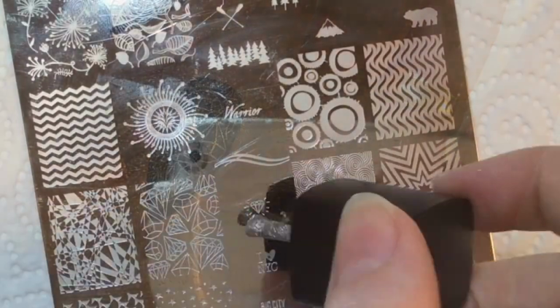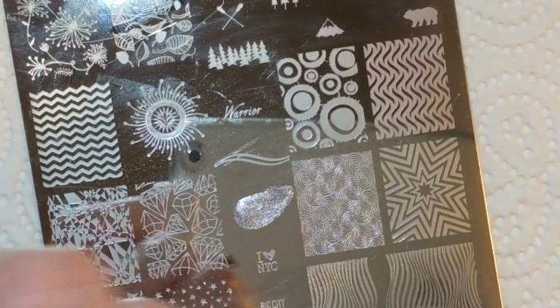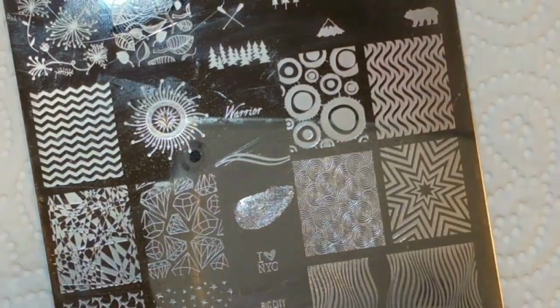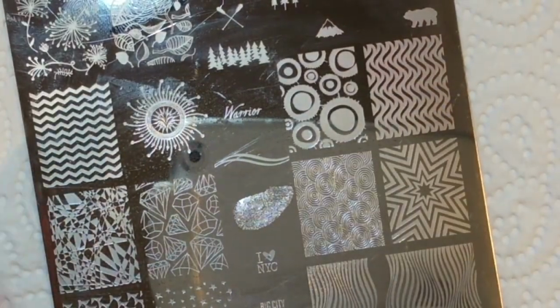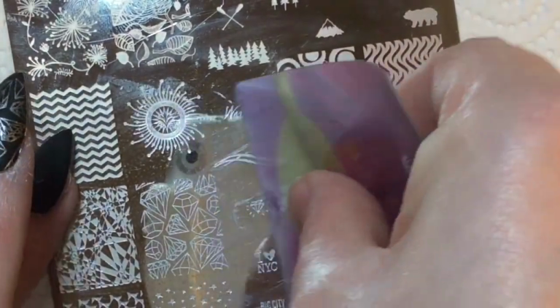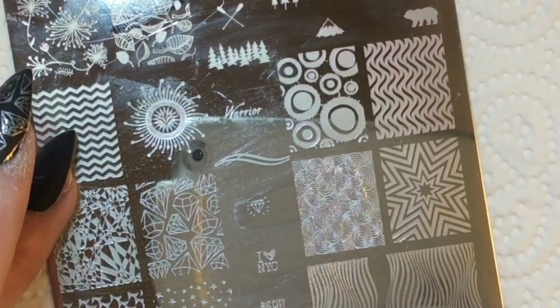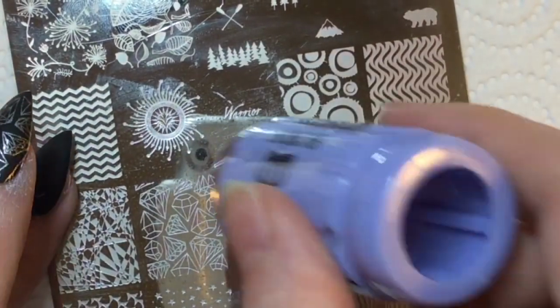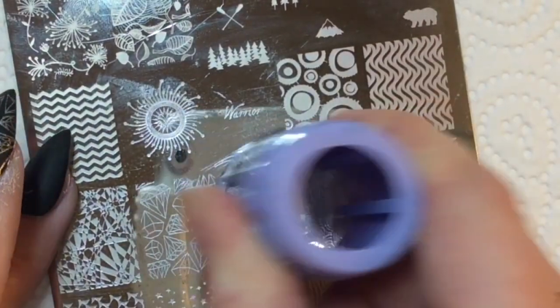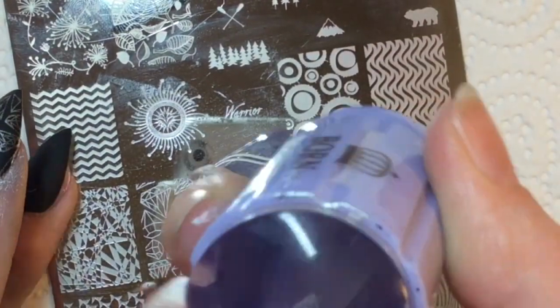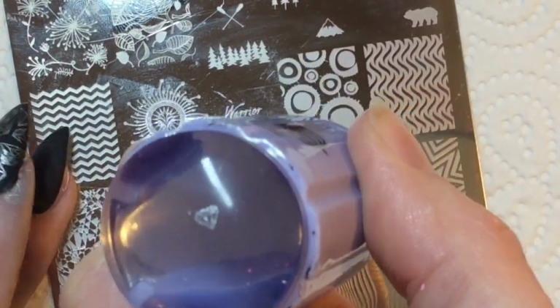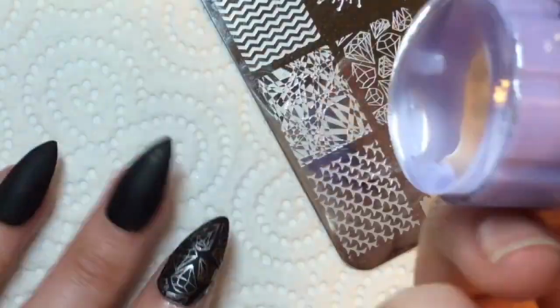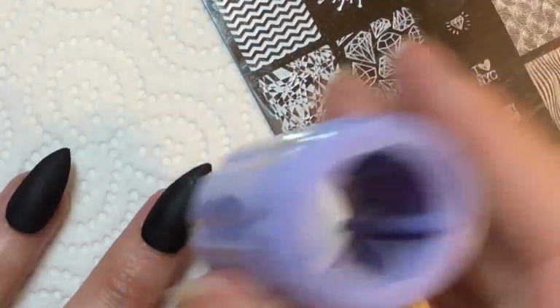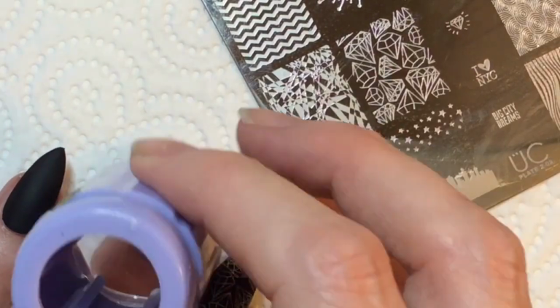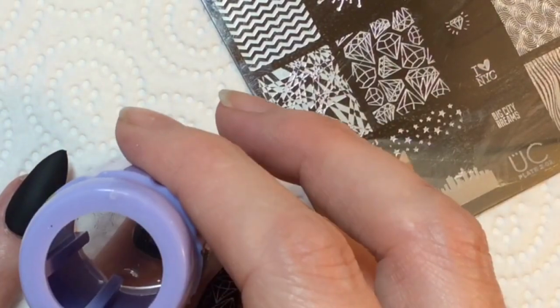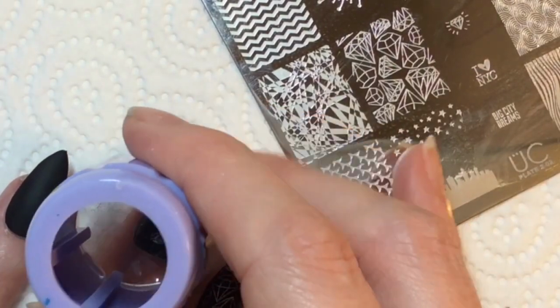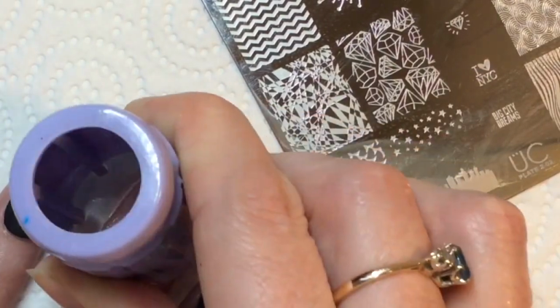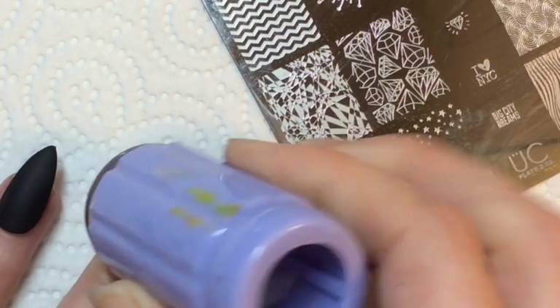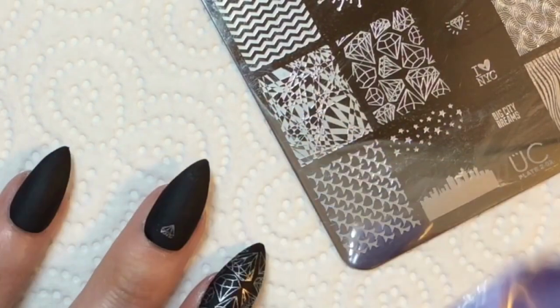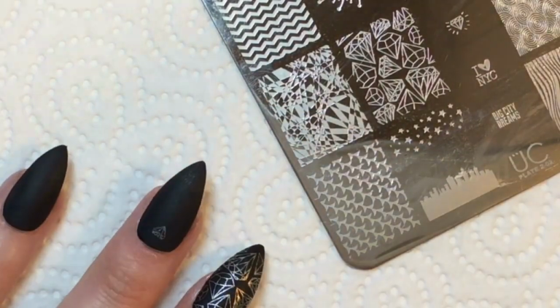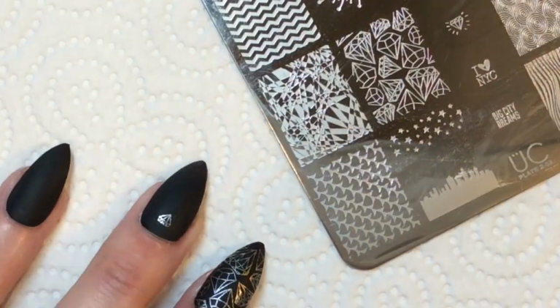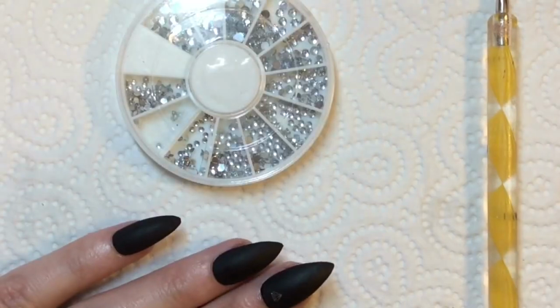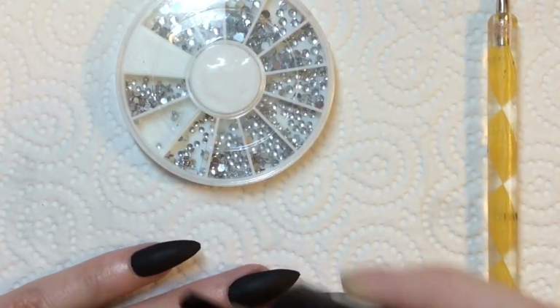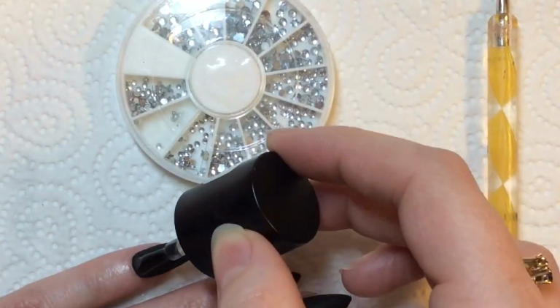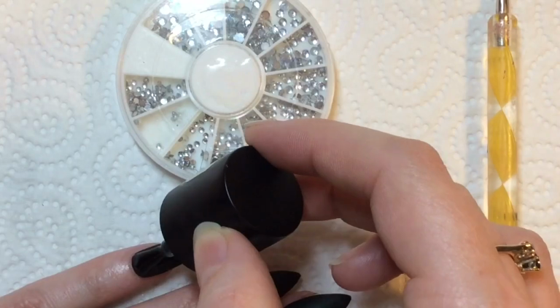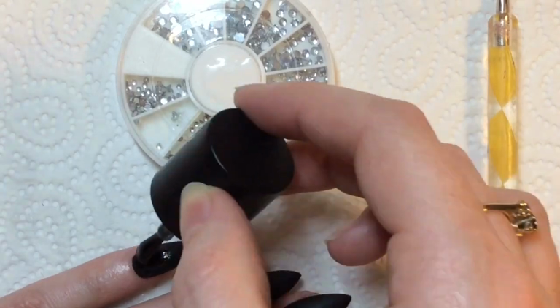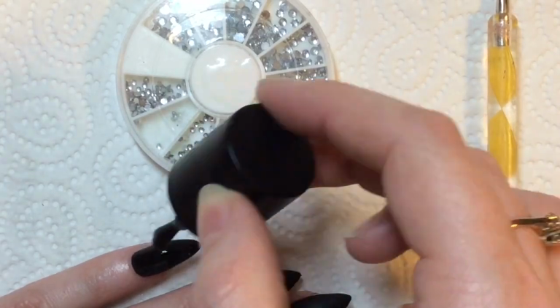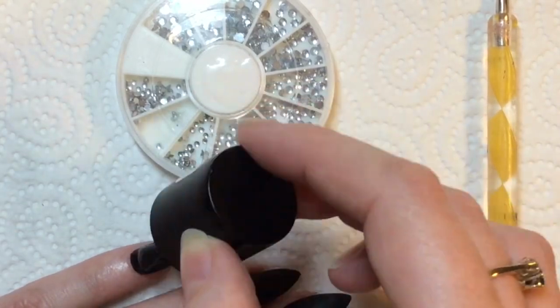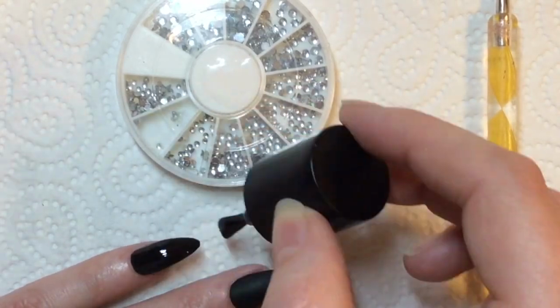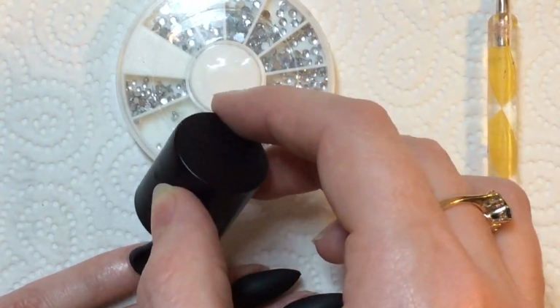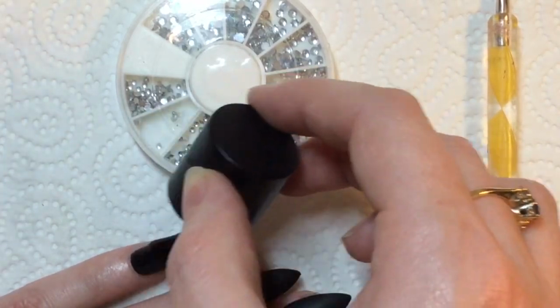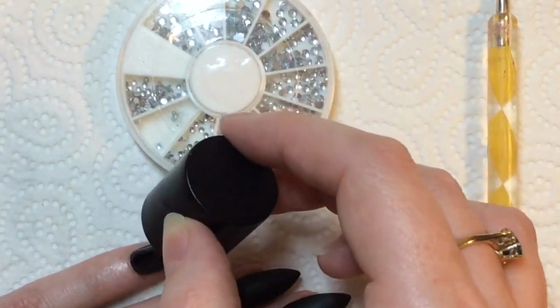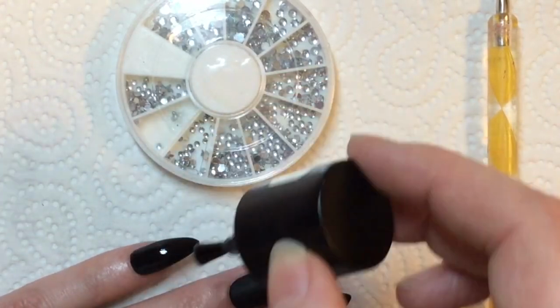I'm going in again with the same polish, just getting this little diamond. It didn't quite pick up the edges — the blingy lines around the back of it — but it was good enough. Then I'm applying a matte top coat to this.